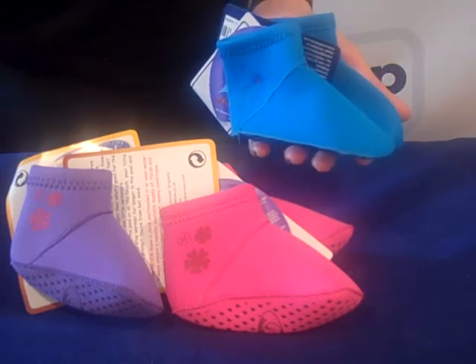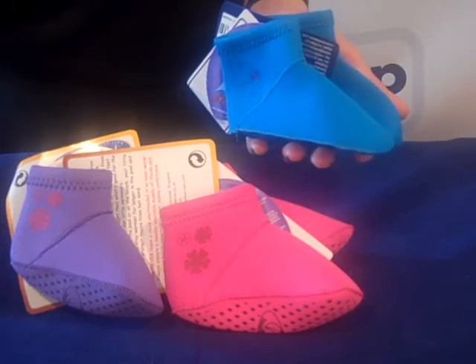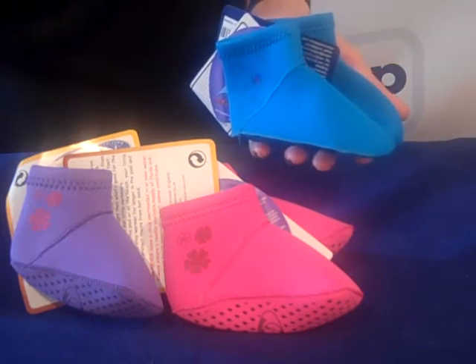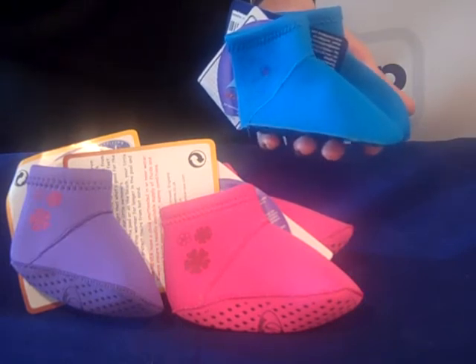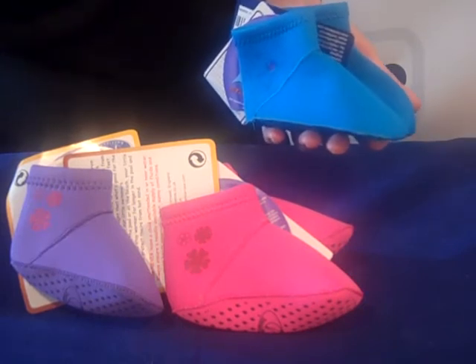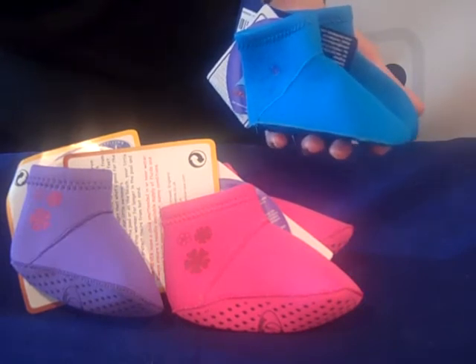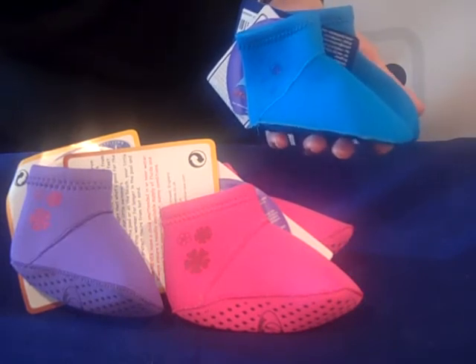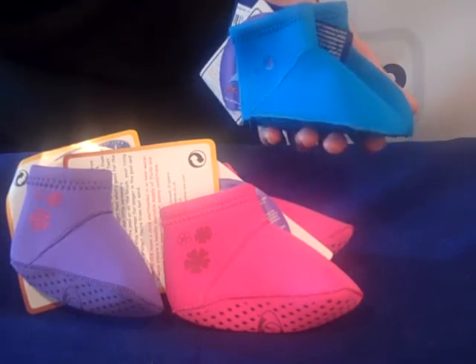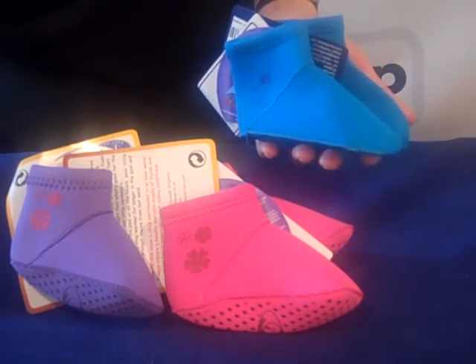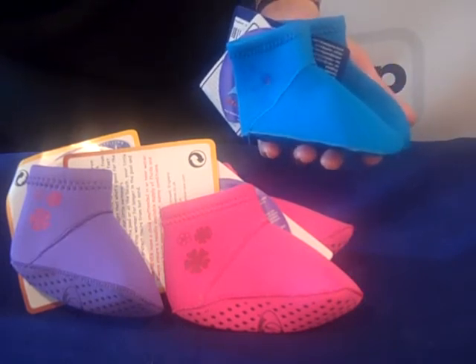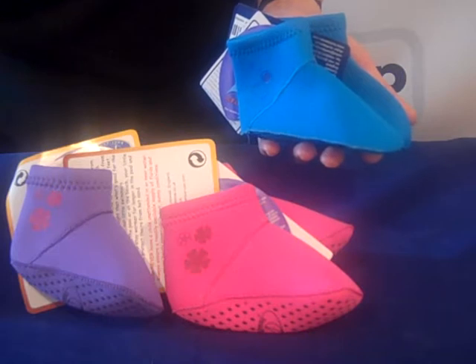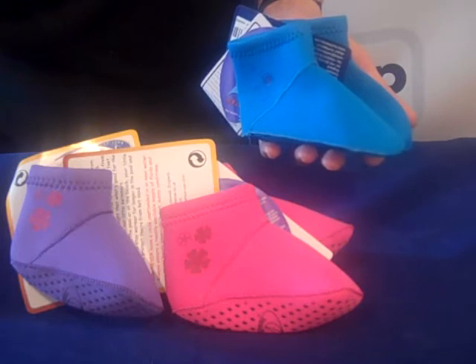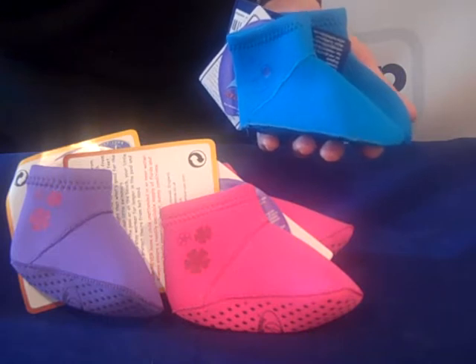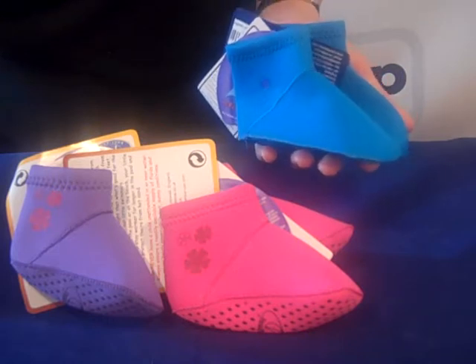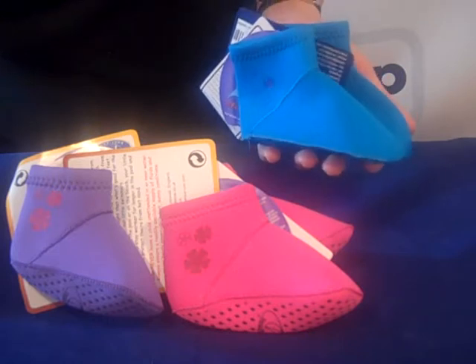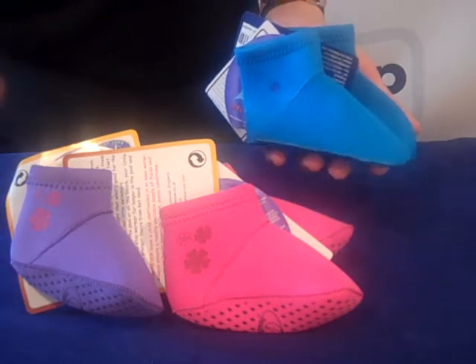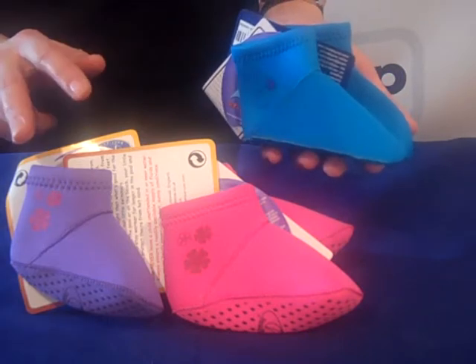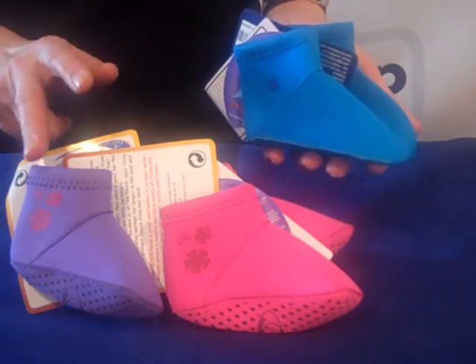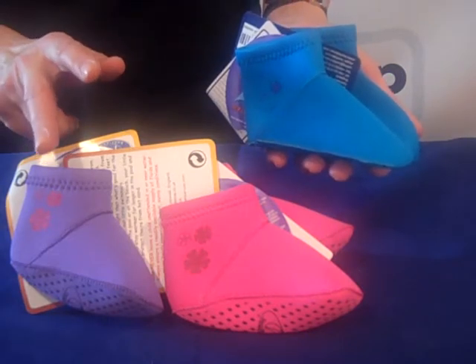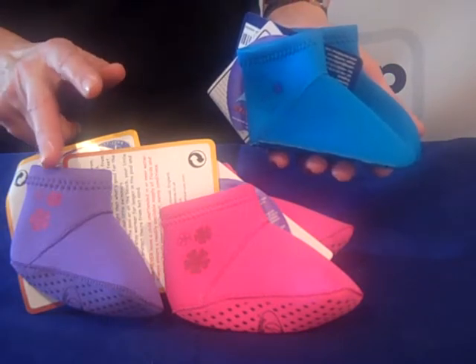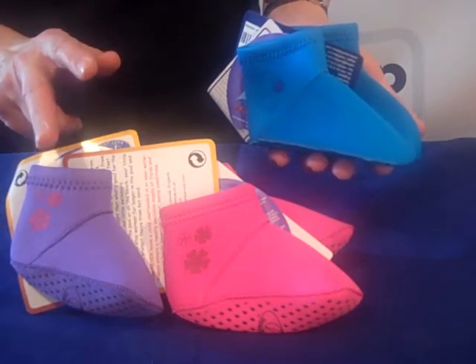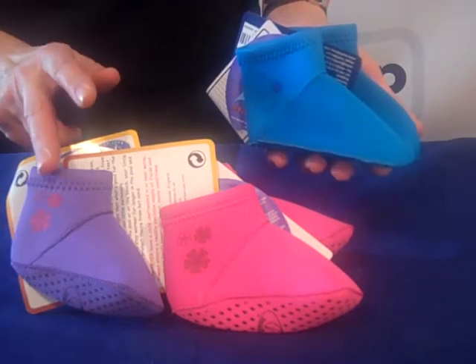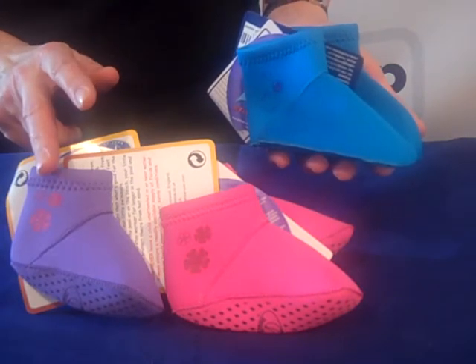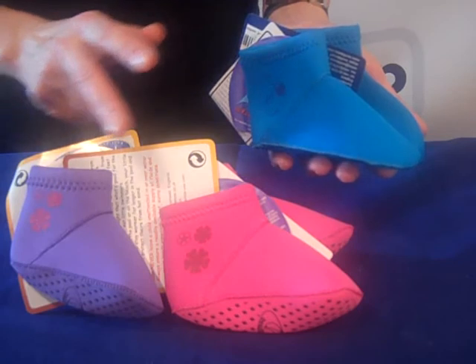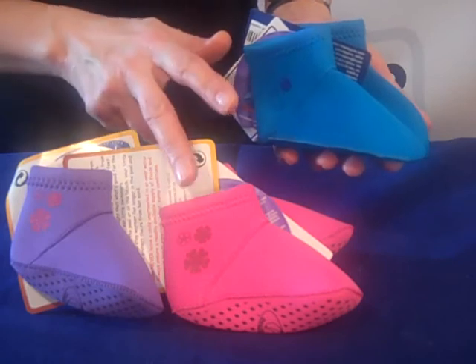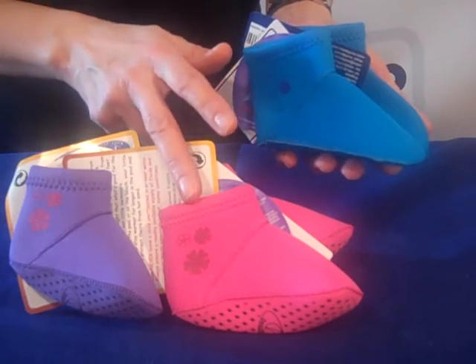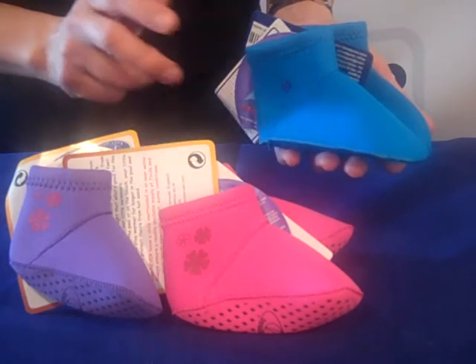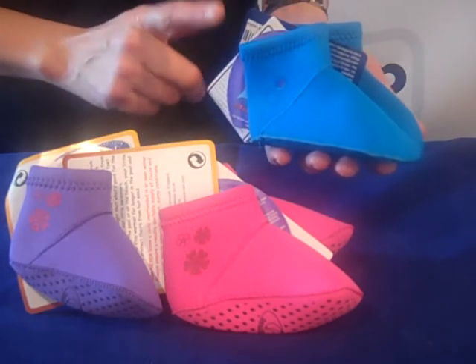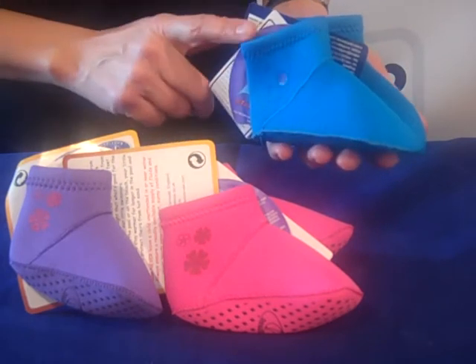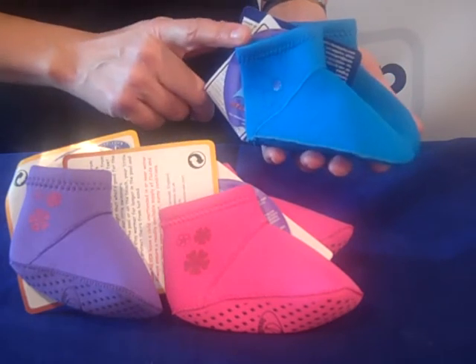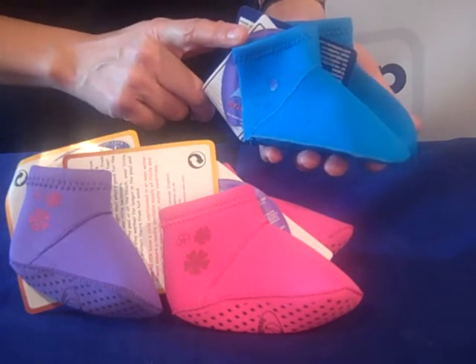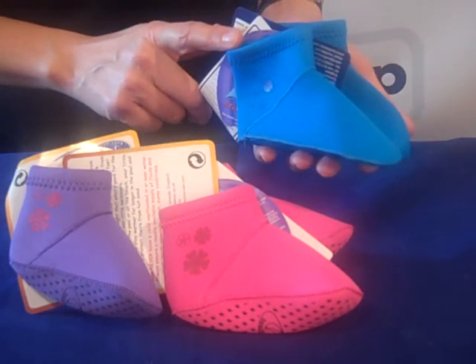Now that means you're going to have to get them as snug a fit as possible. They do come in three colours and sizes: 3-6 months, 6-12 months, and 12-24 months.